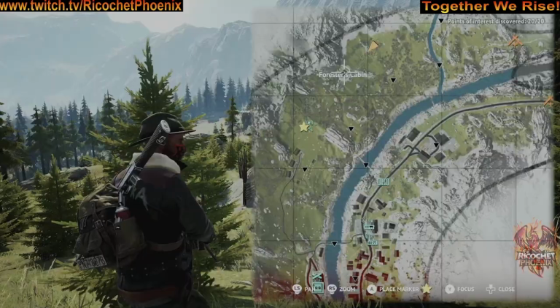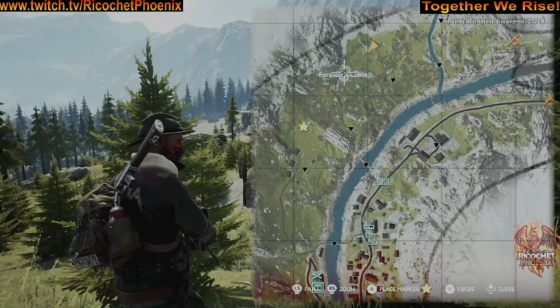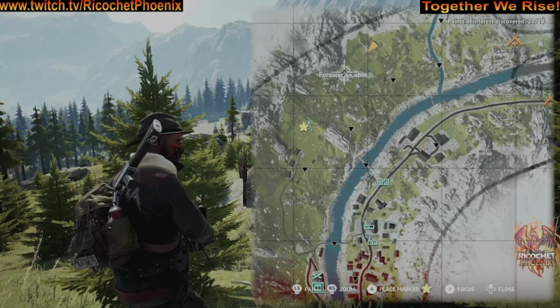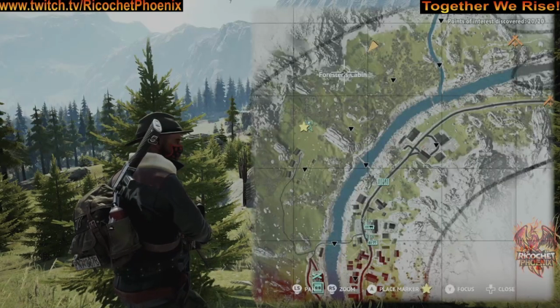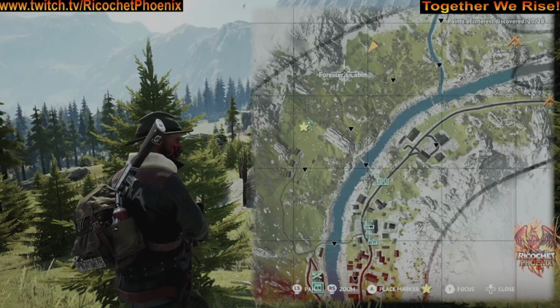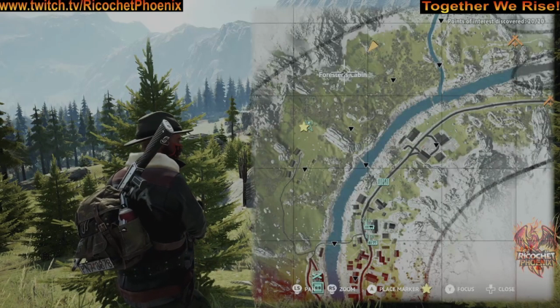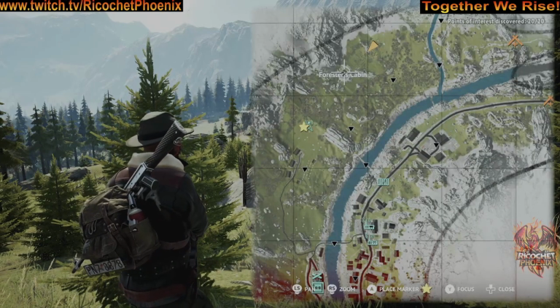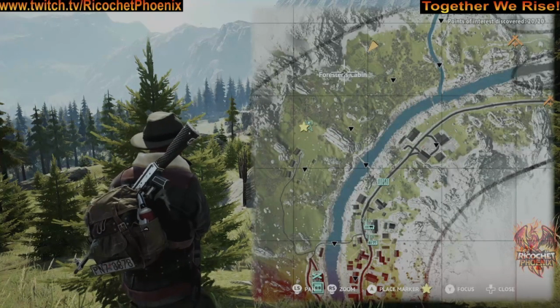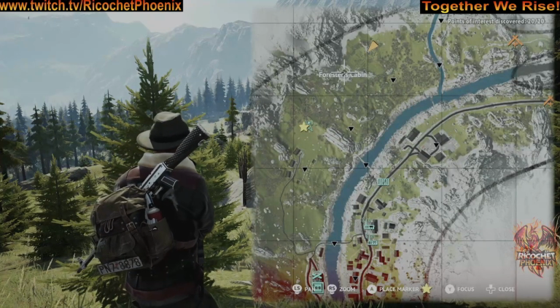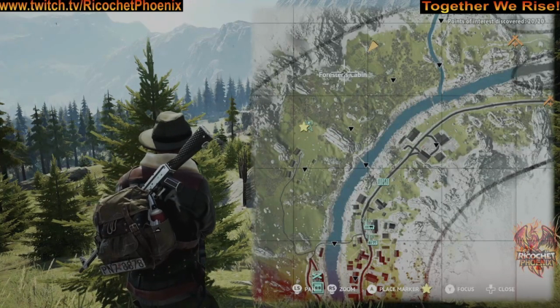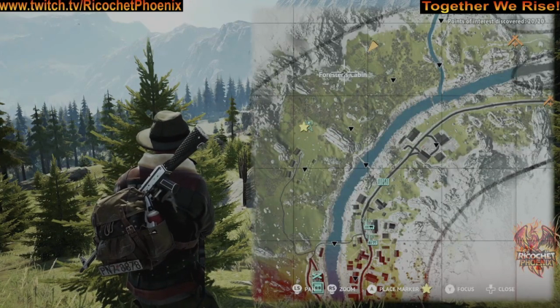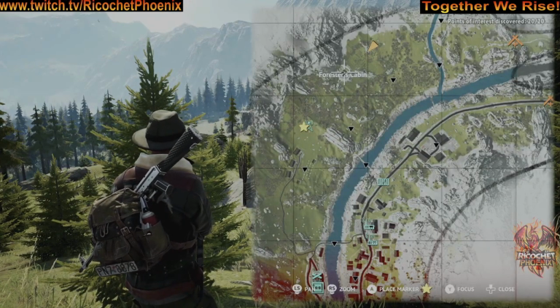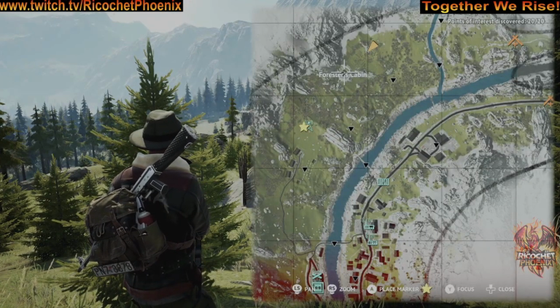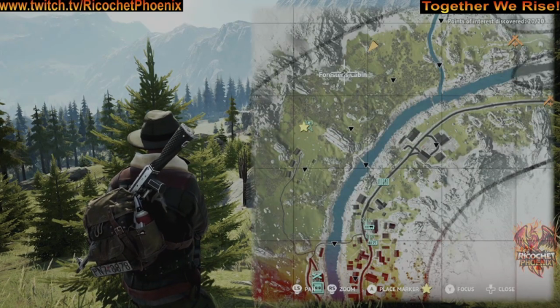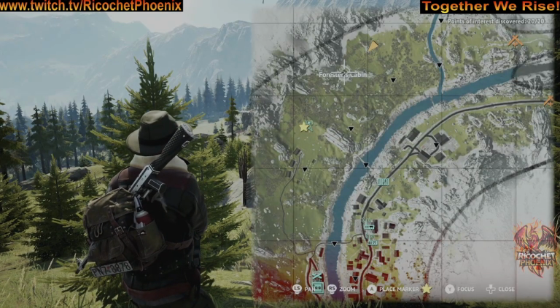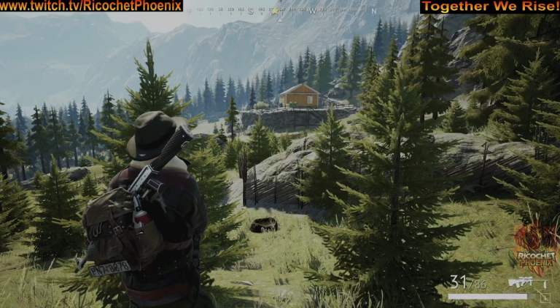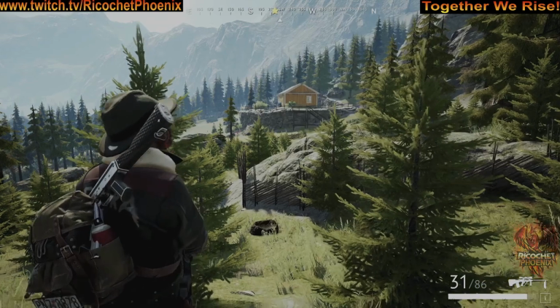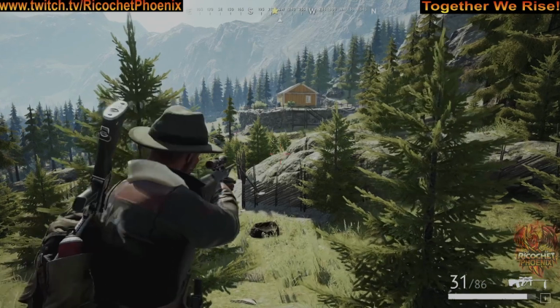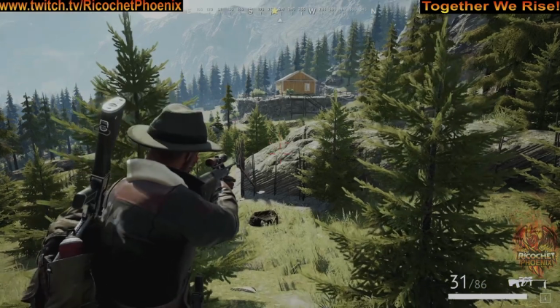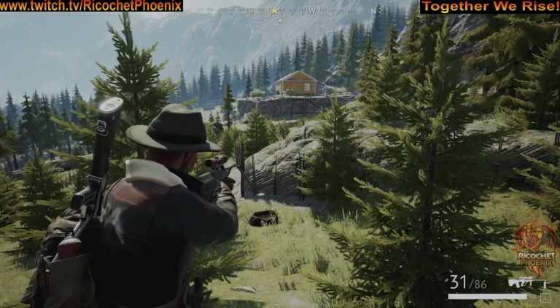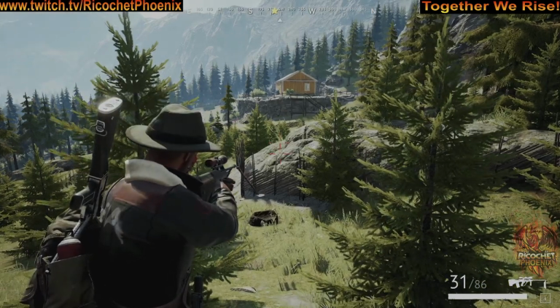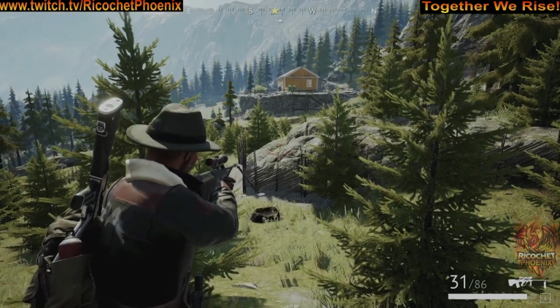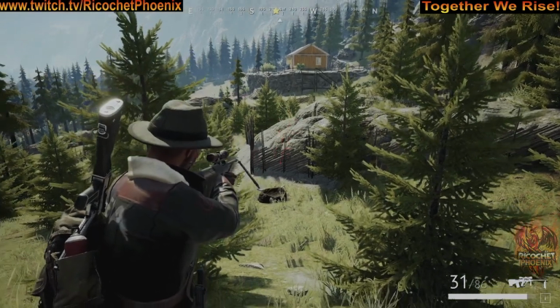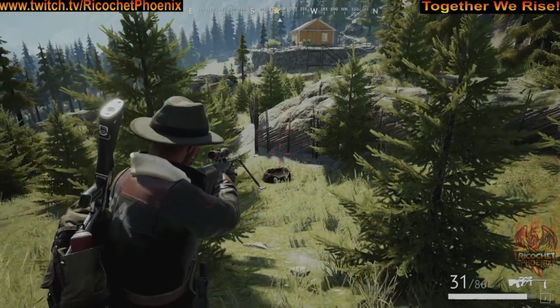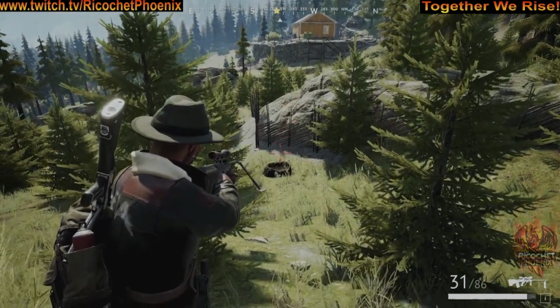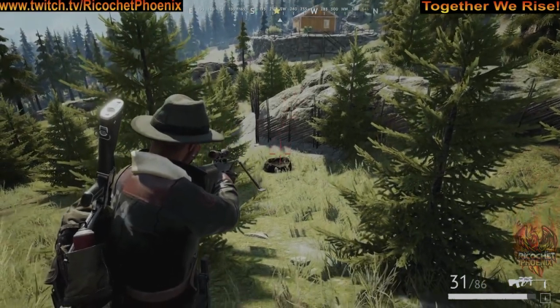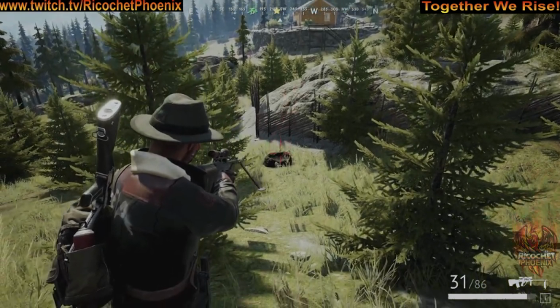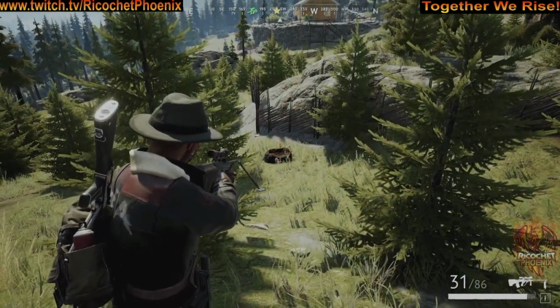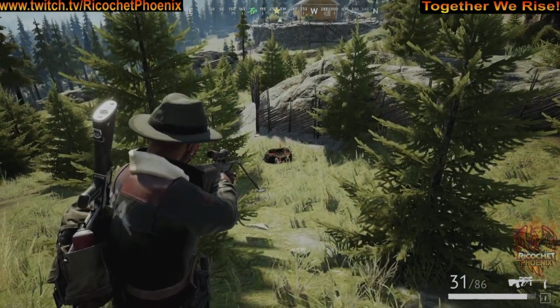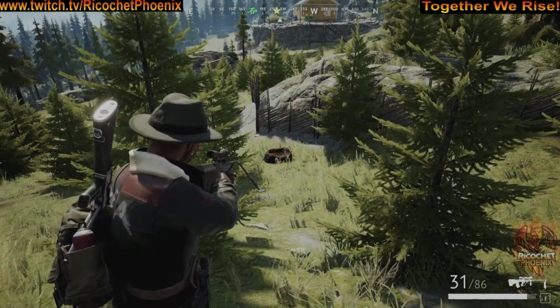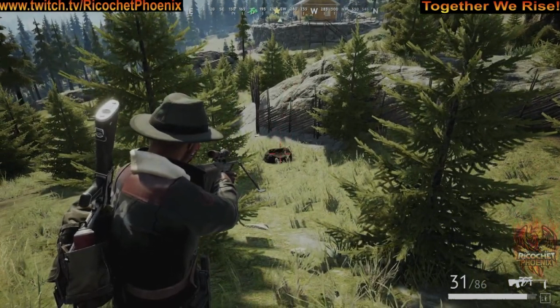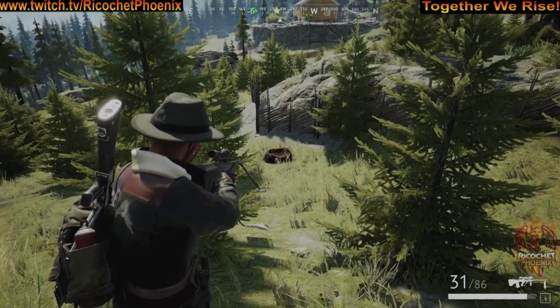To find this stash, just head north and east a bit of the forester's cabin. You're looking for this rock structure here, and you will find your stash located right there in front of it.